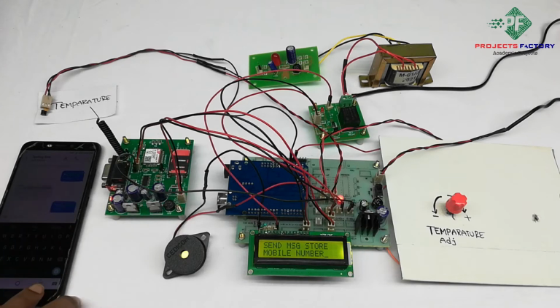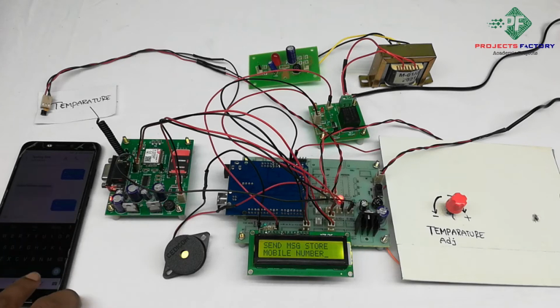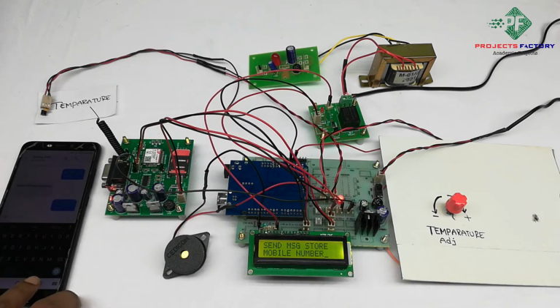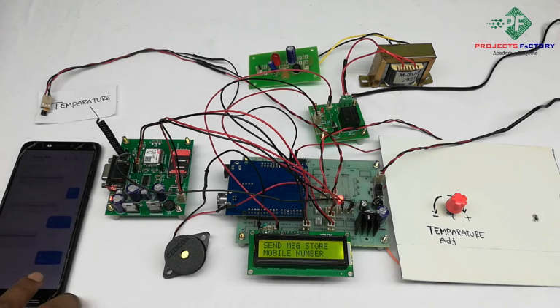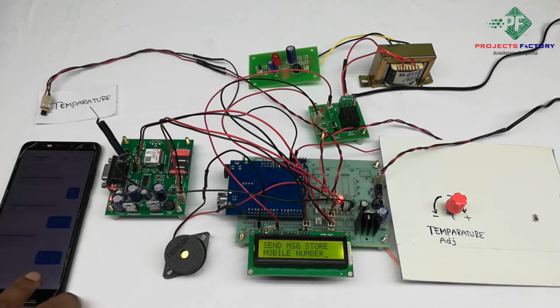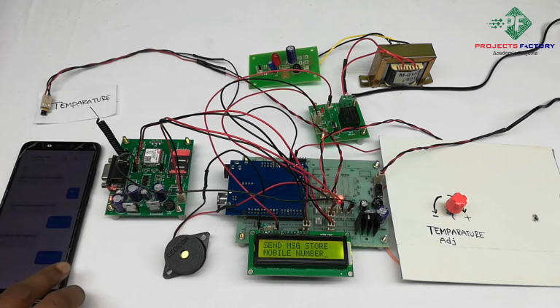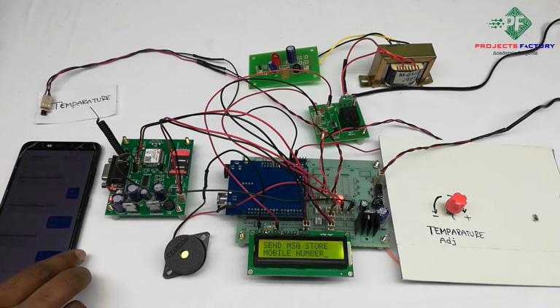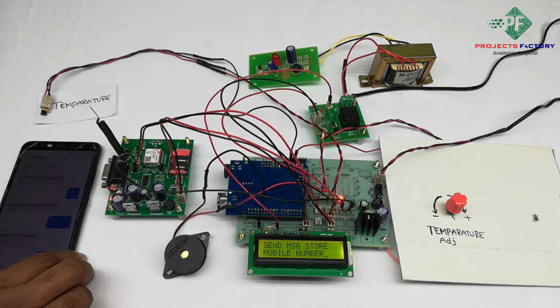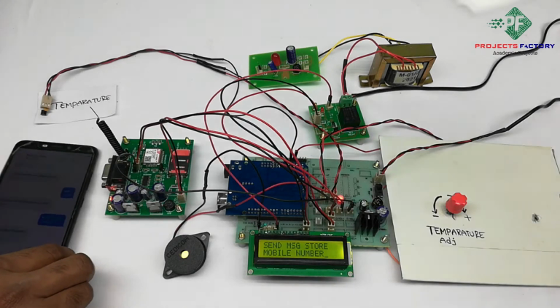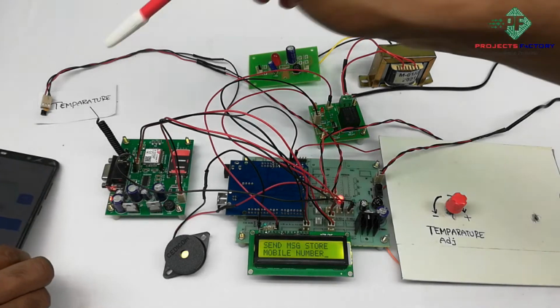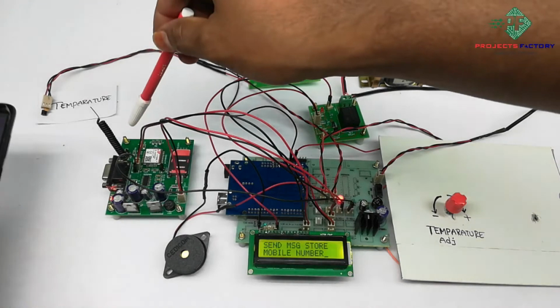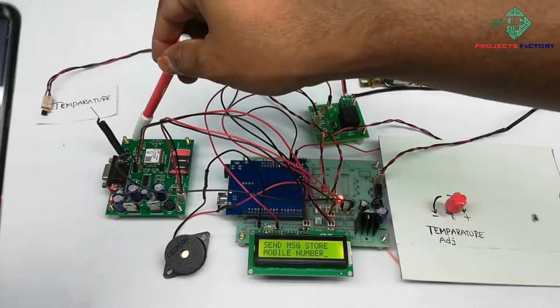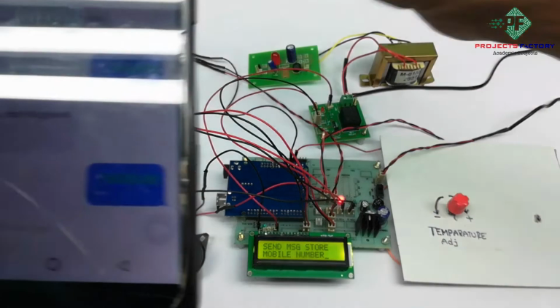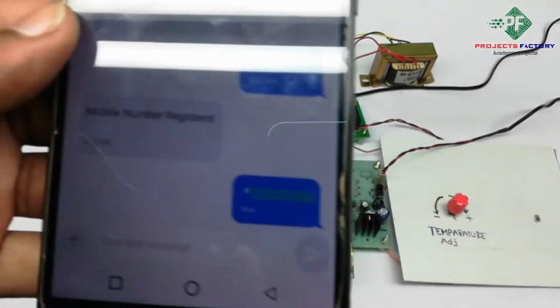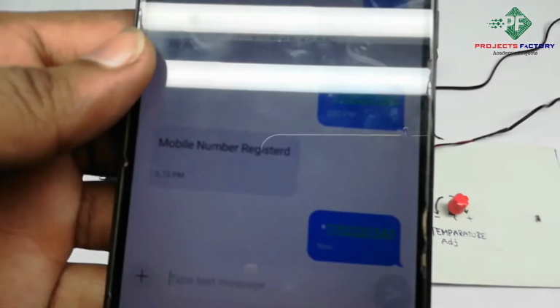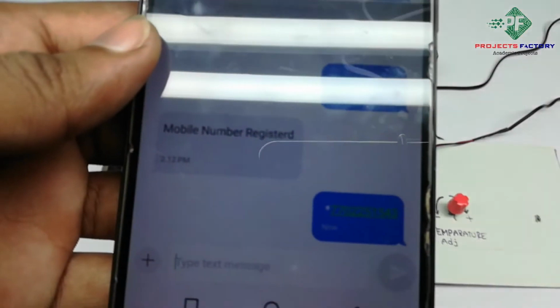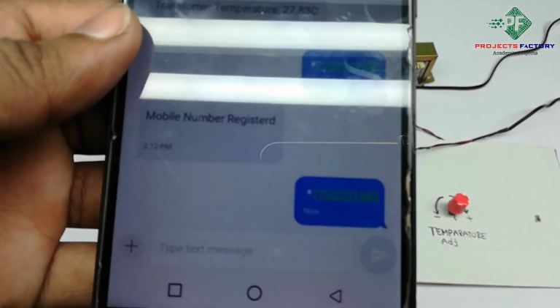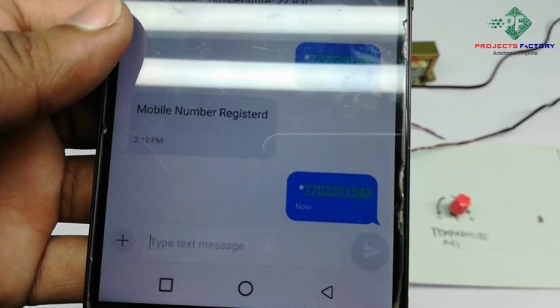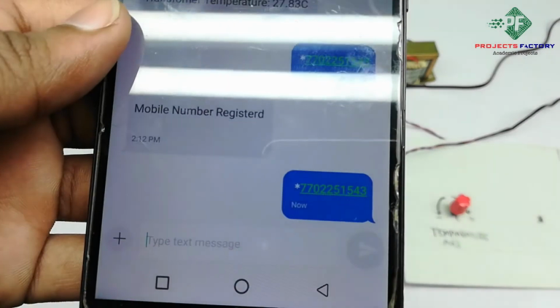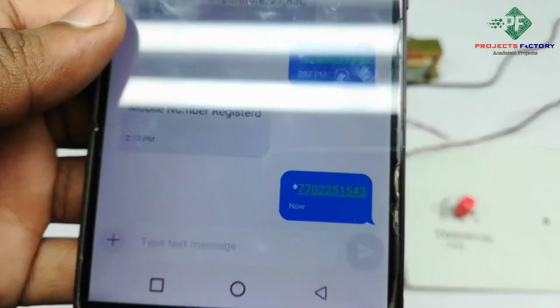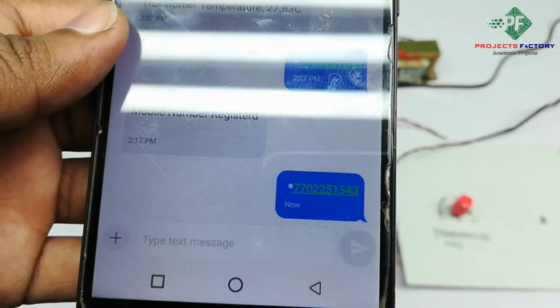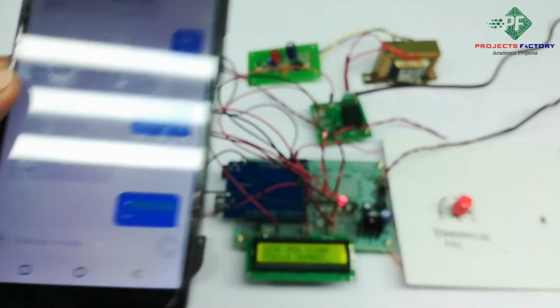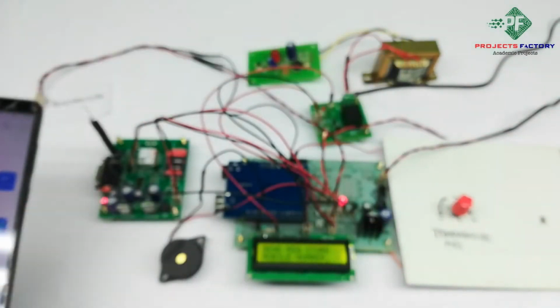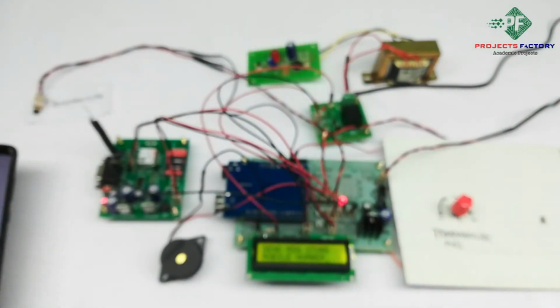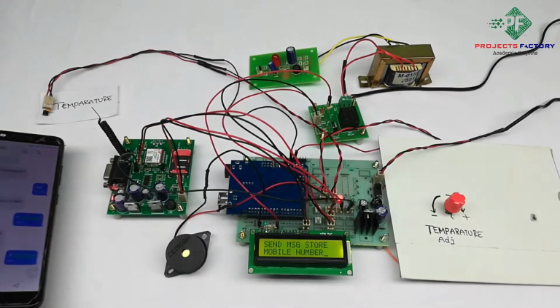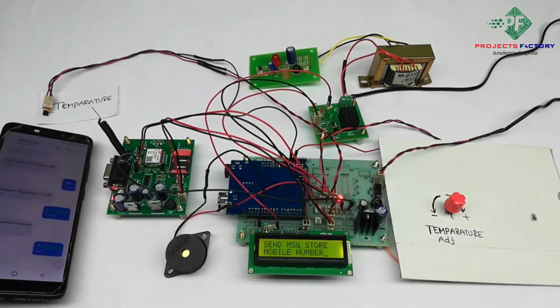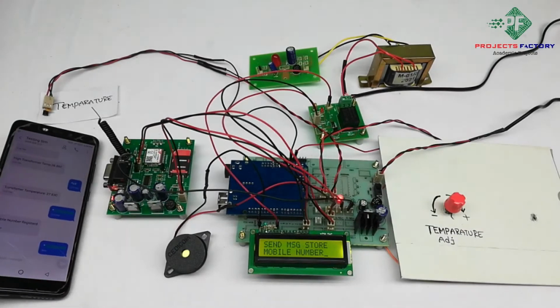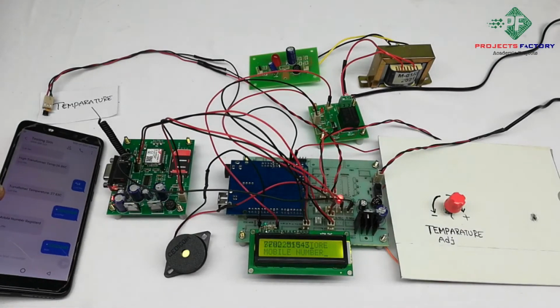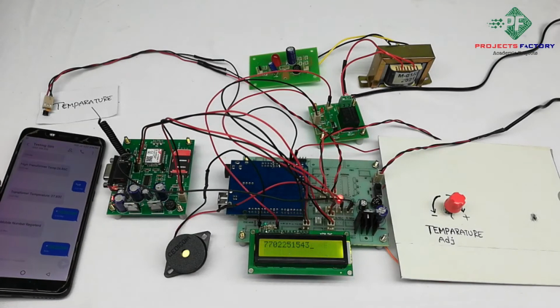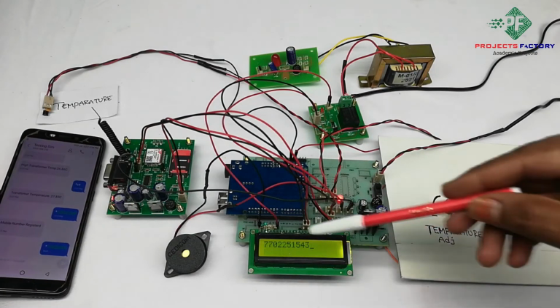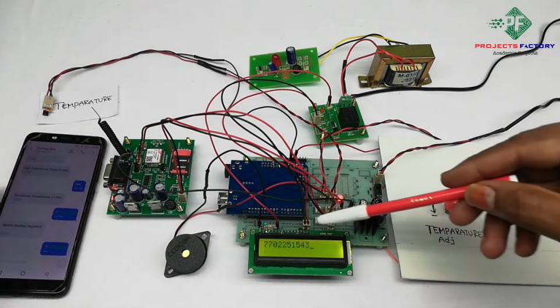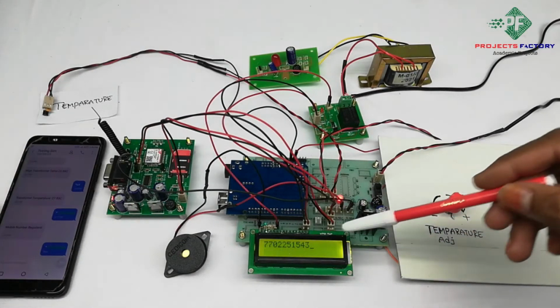We have to send a star followed by the mobile number in an SMS to this GSM module. After sending, the mobile number is listed.